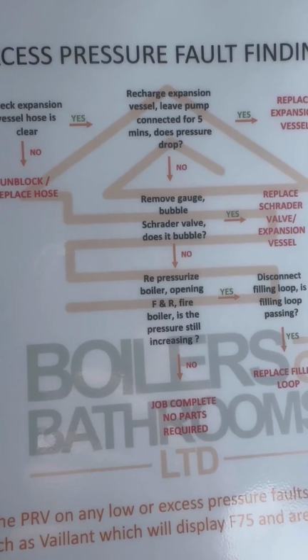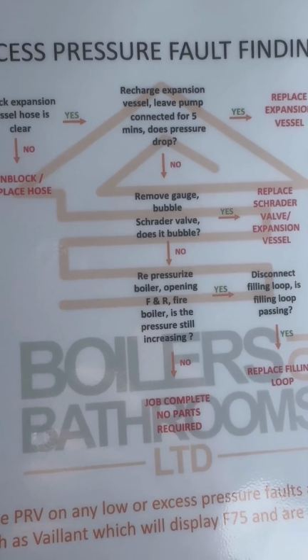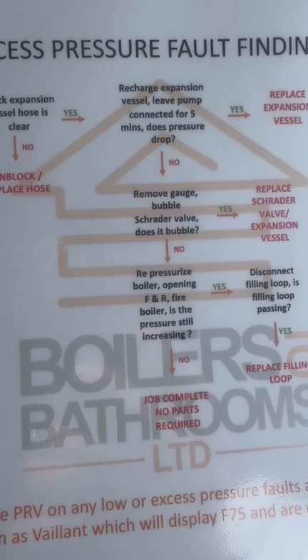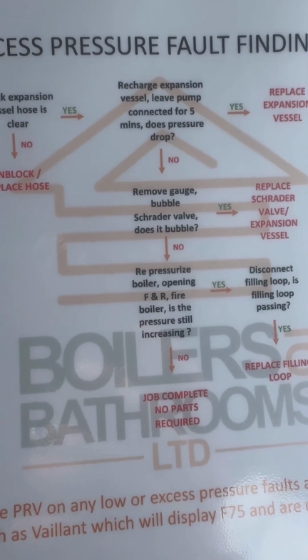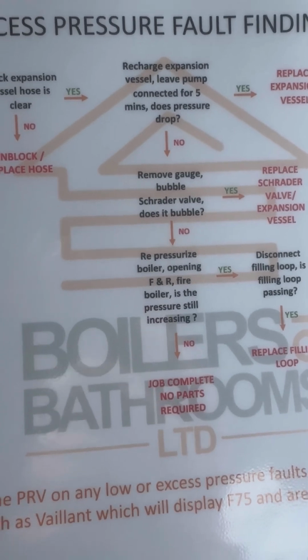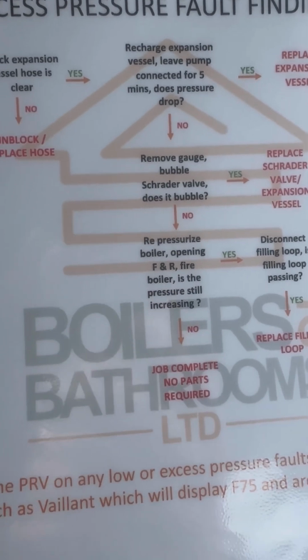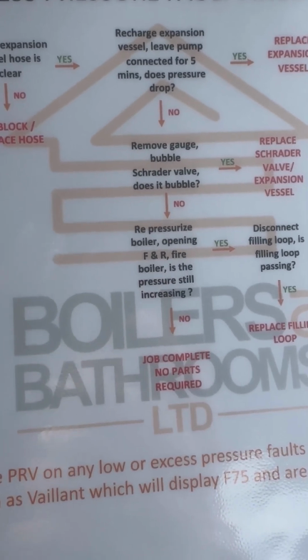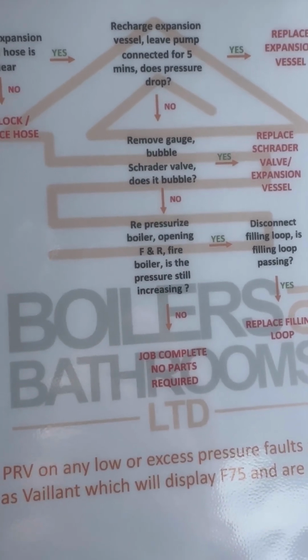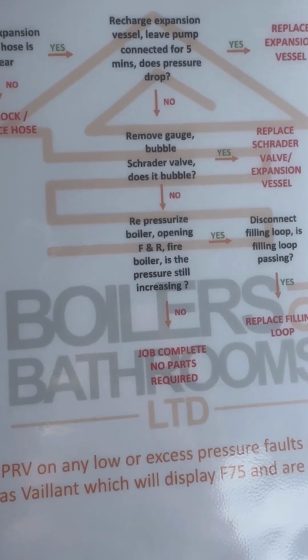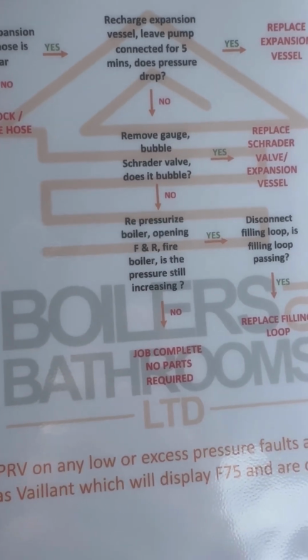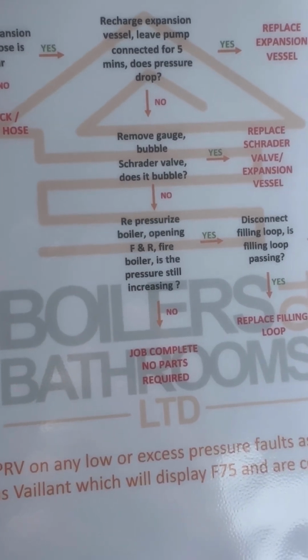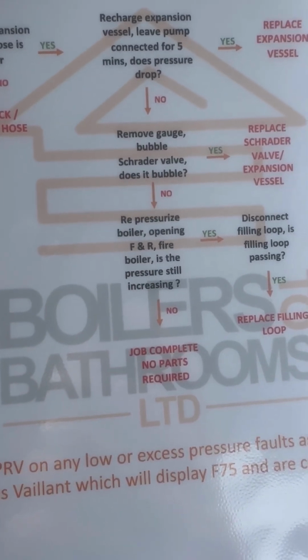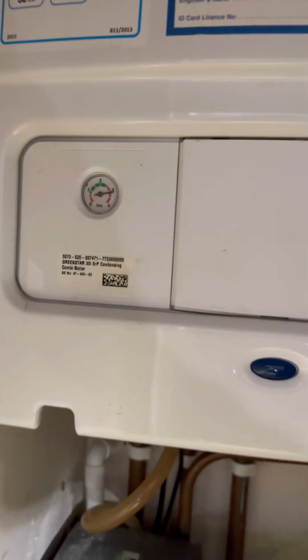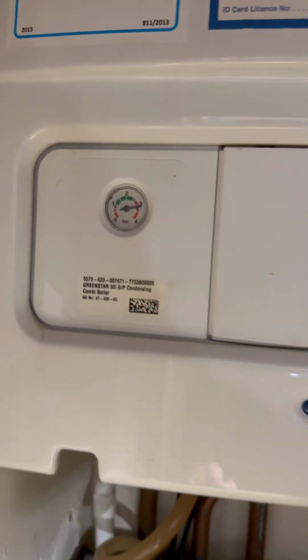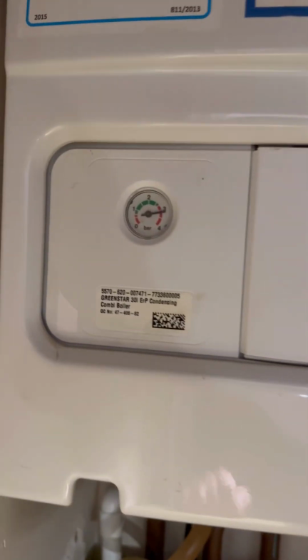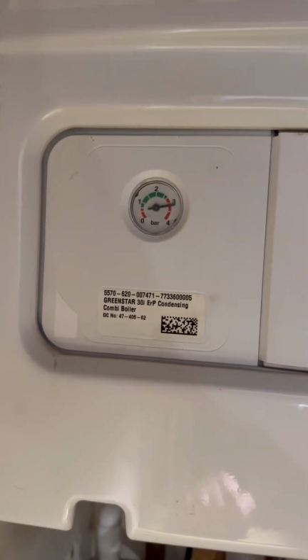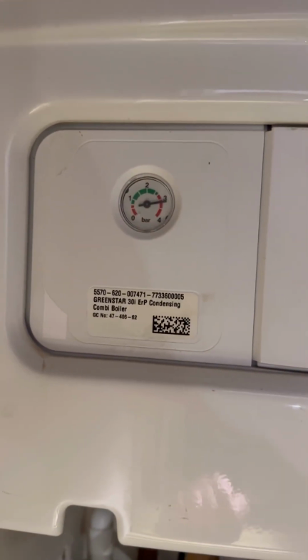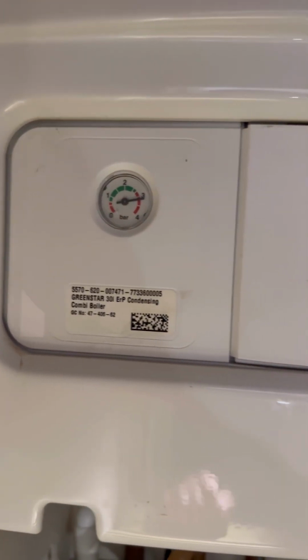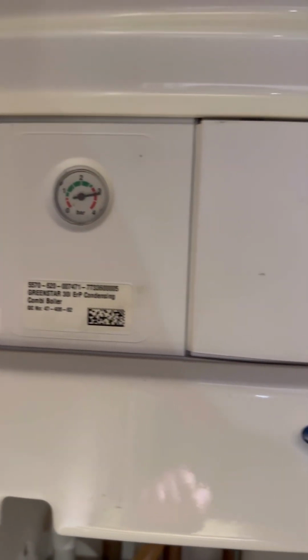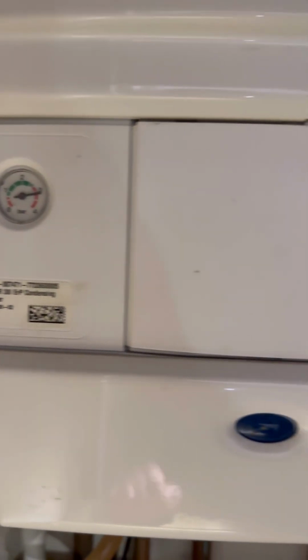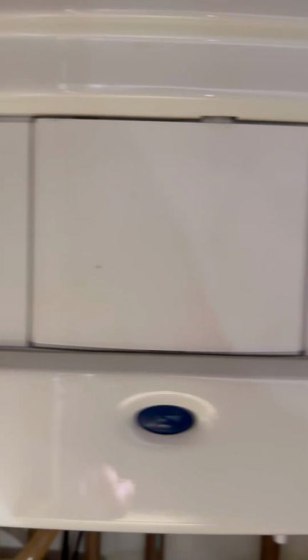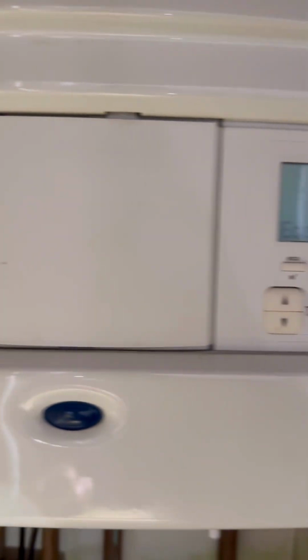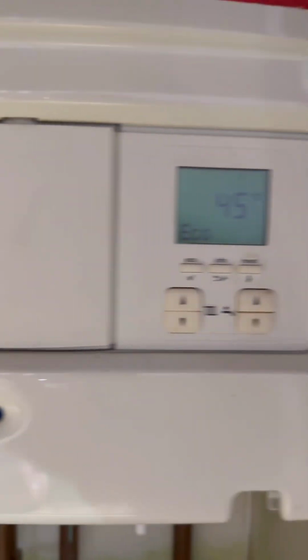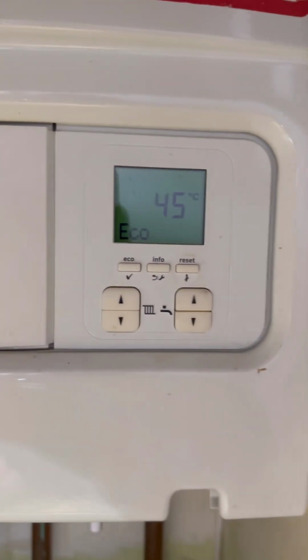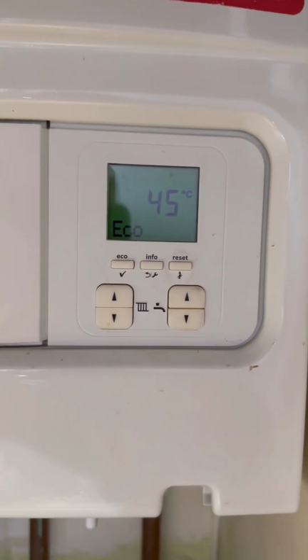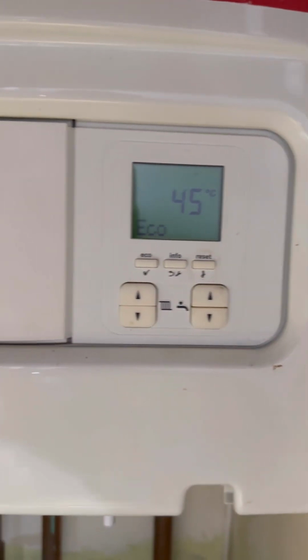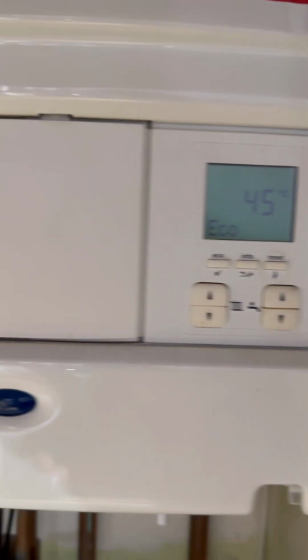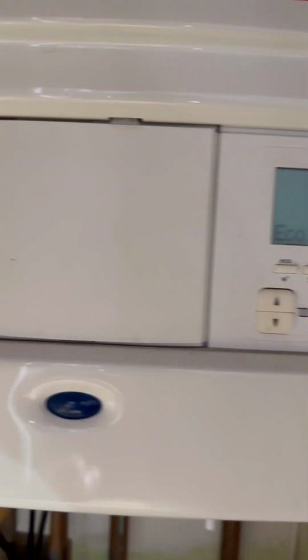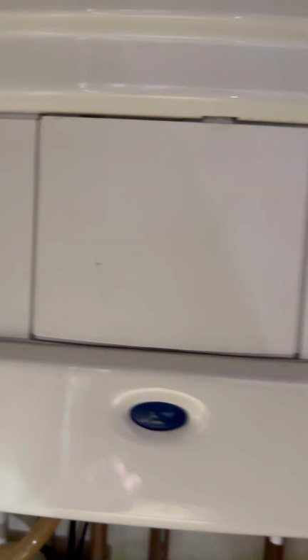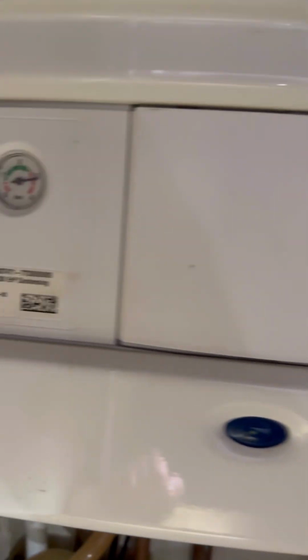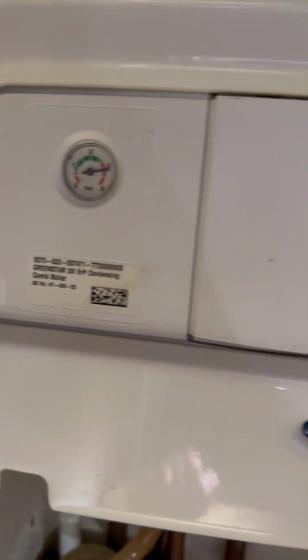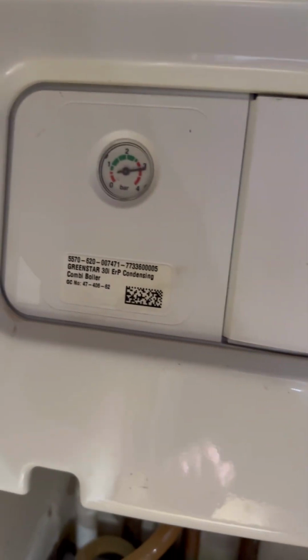Repressurize the boiler, open flow and return, fire the boiler — is the pressure still rising? Yes it is, and it rose before I even fired the boiler.